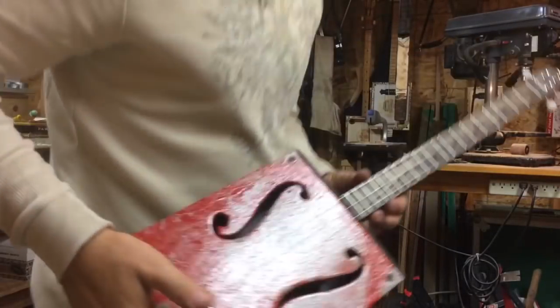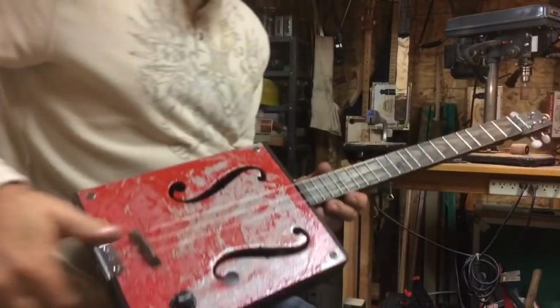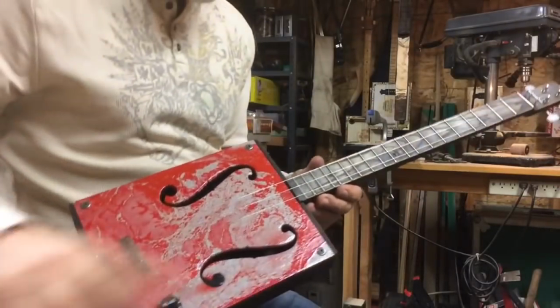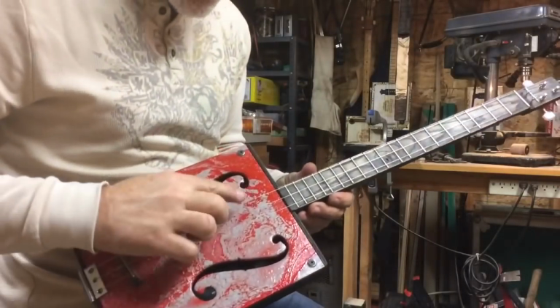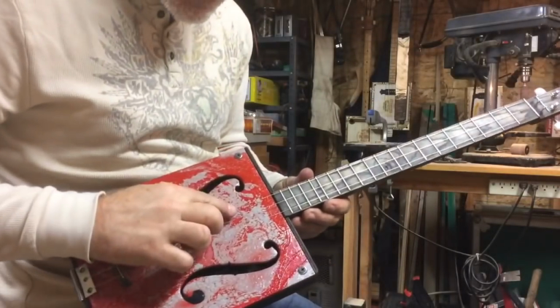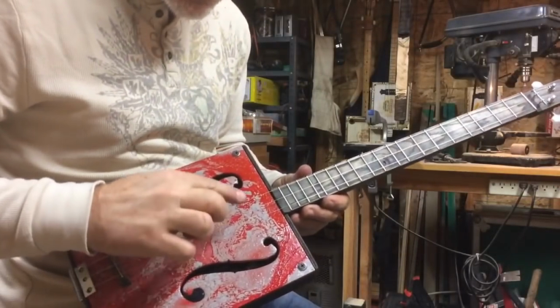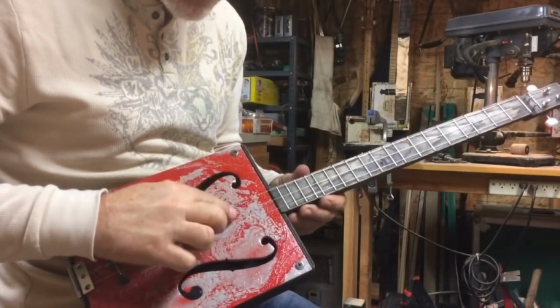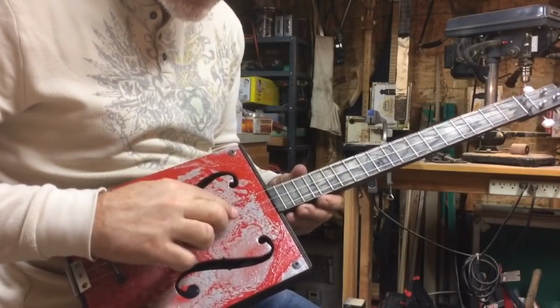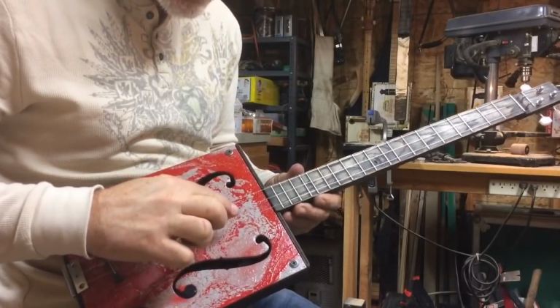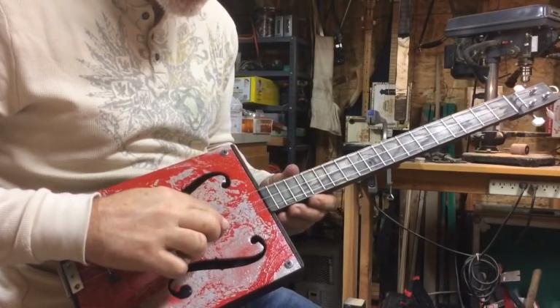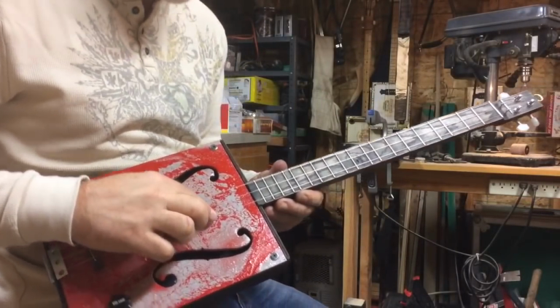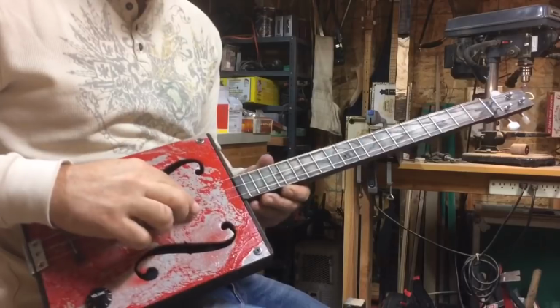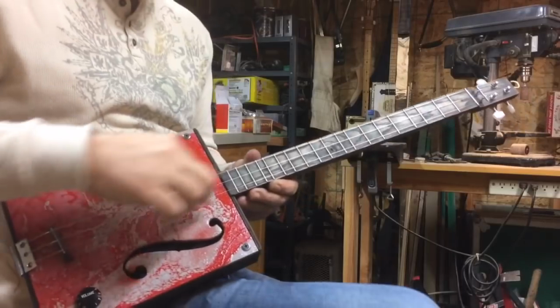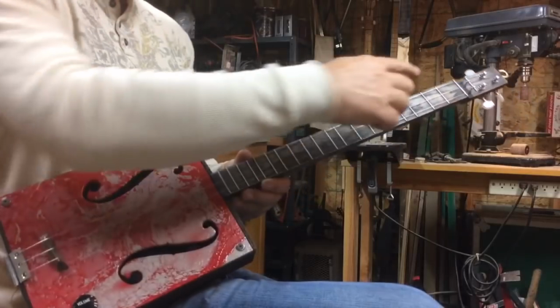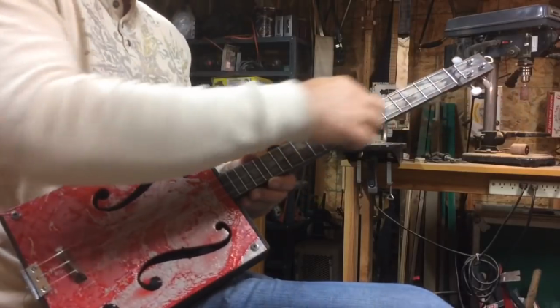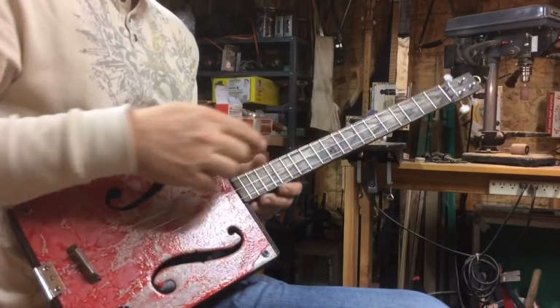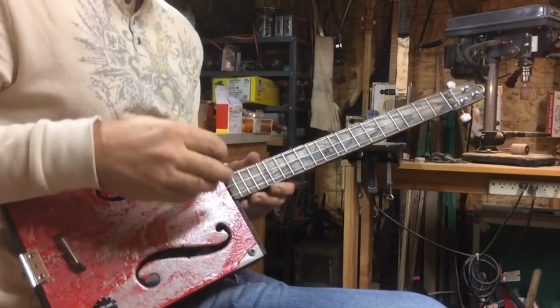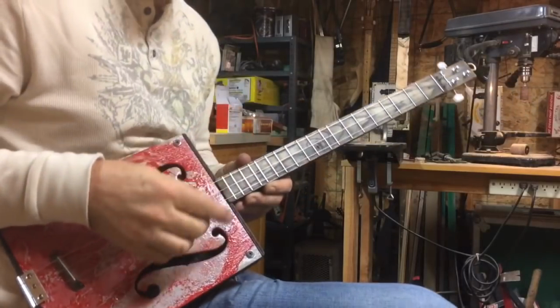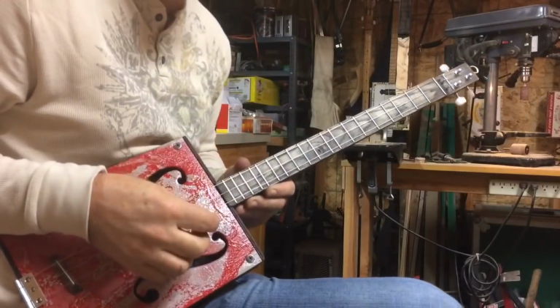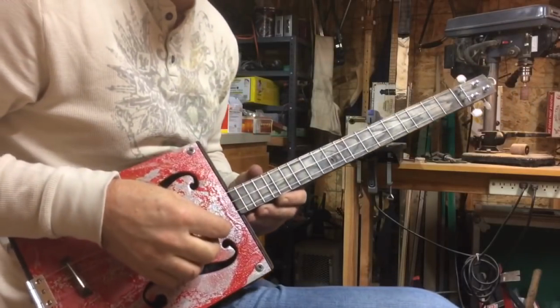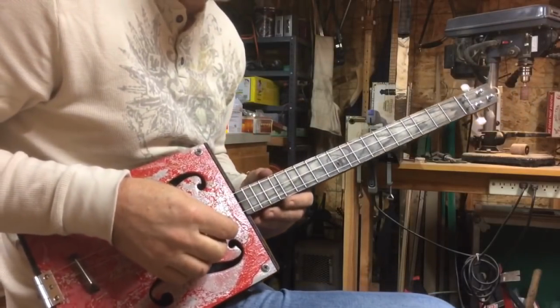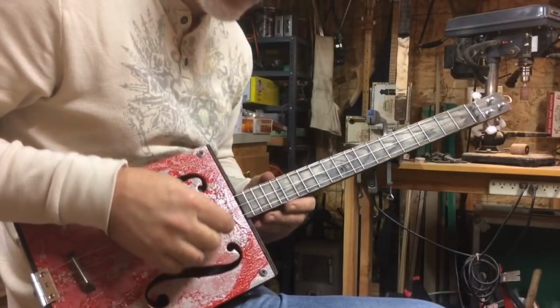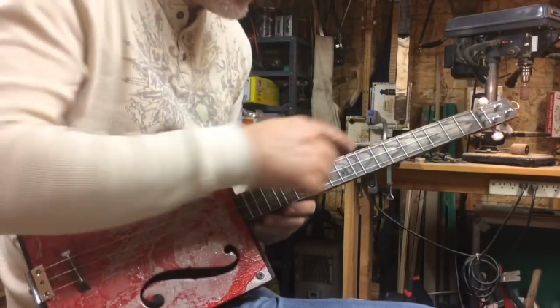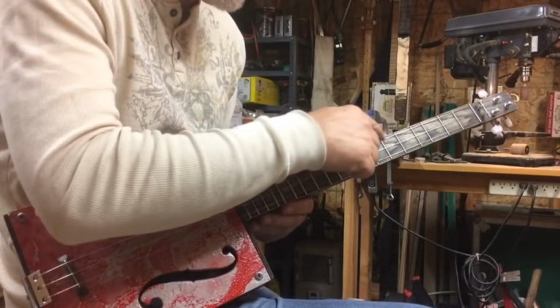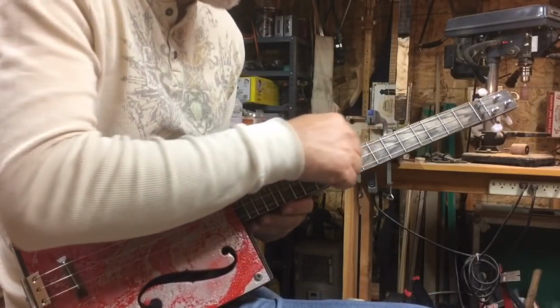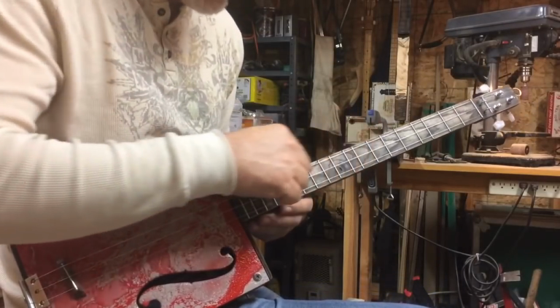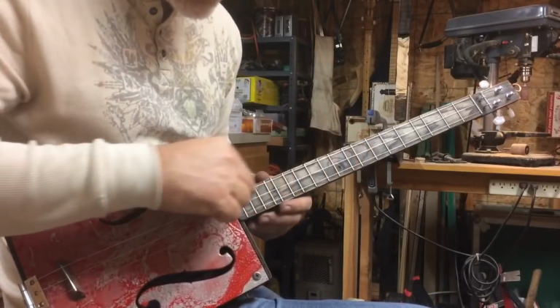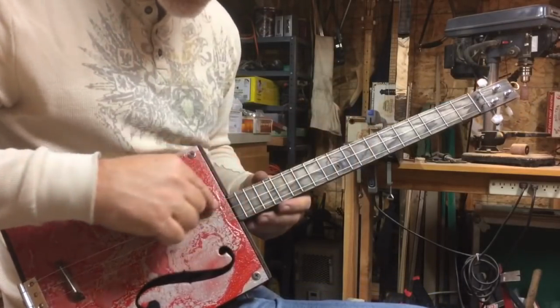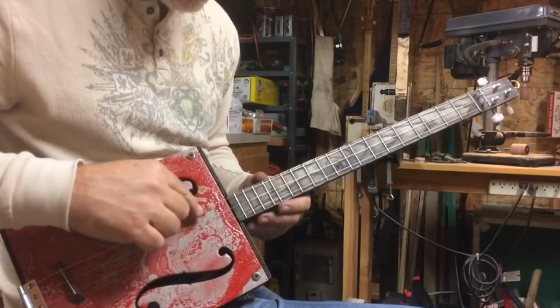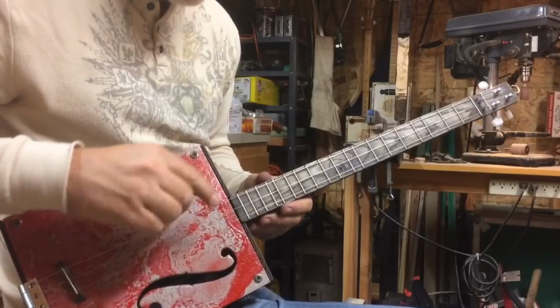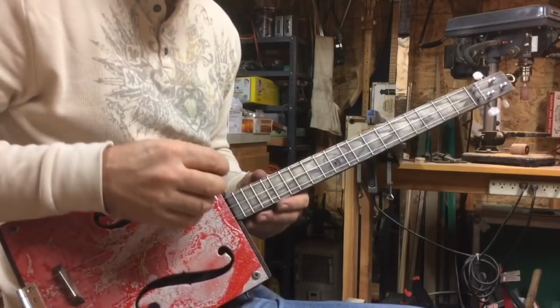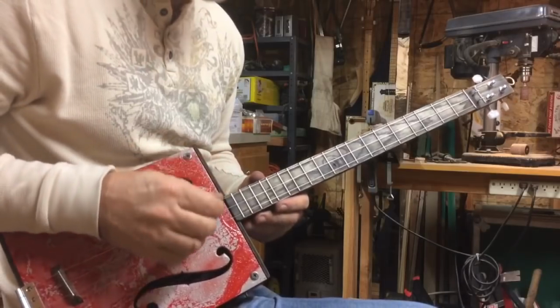We are tuned E, B, E. And I'm going to harmonize the E major scale up the neck. I'm going to keep the low E string ringing throughout.